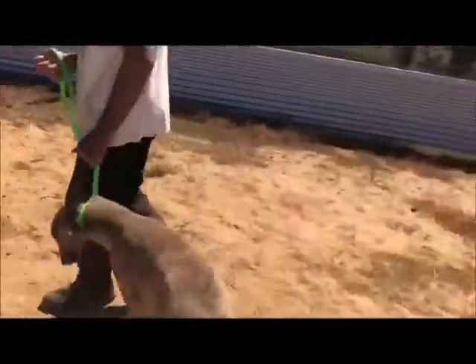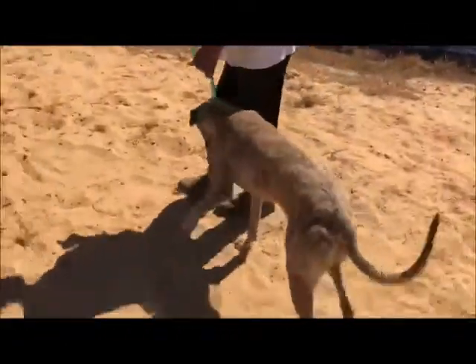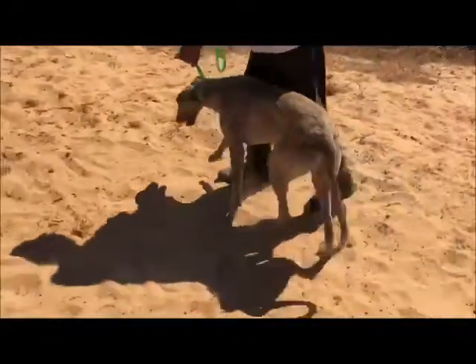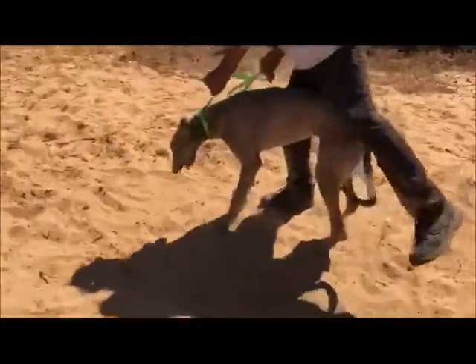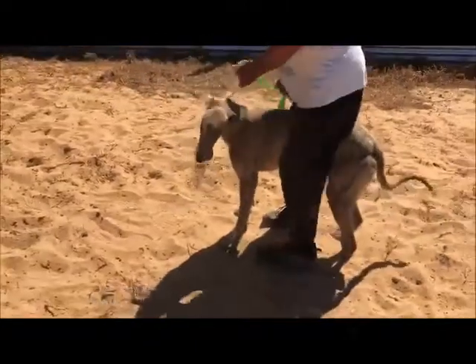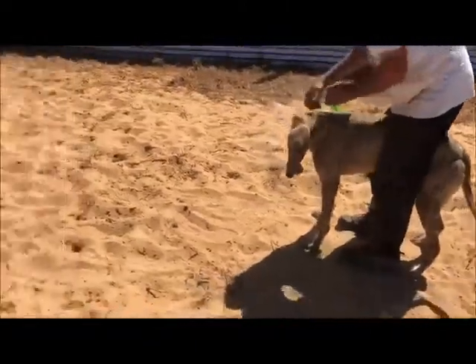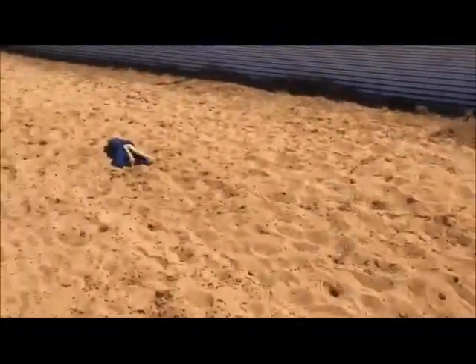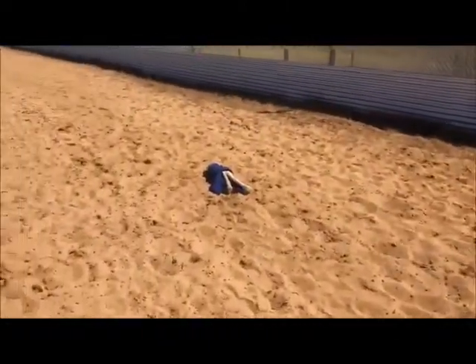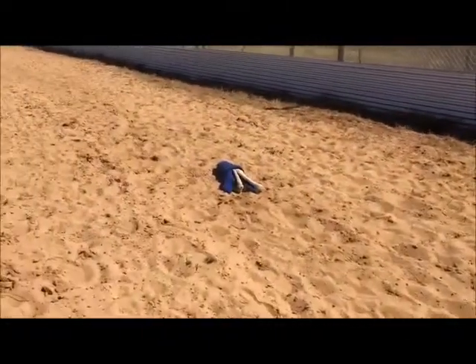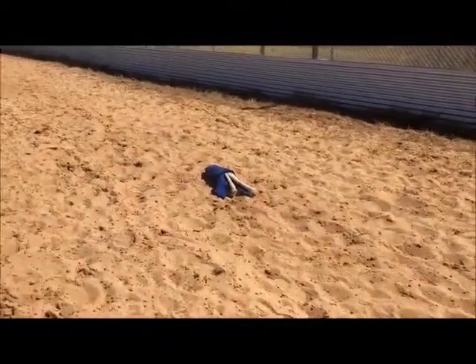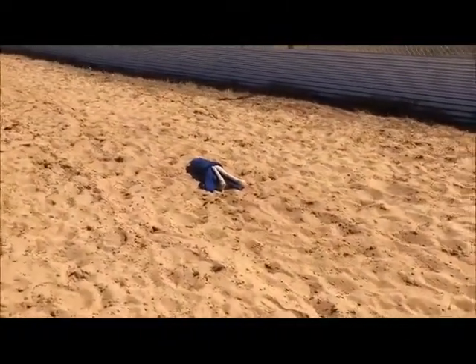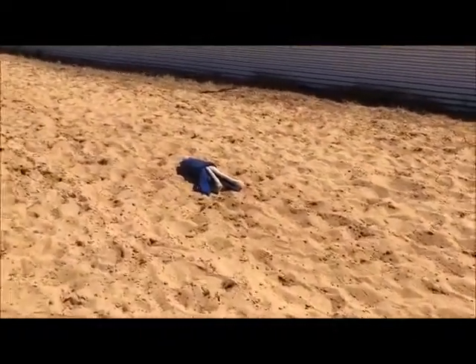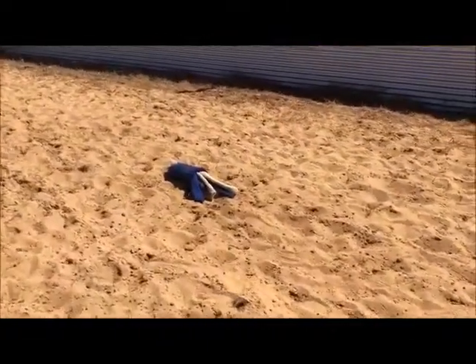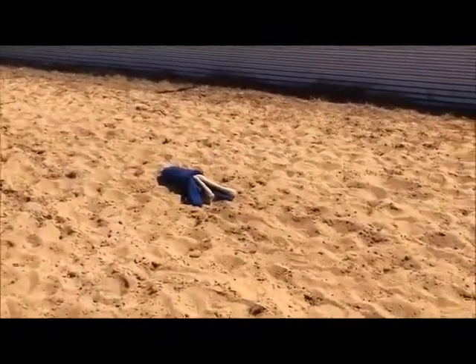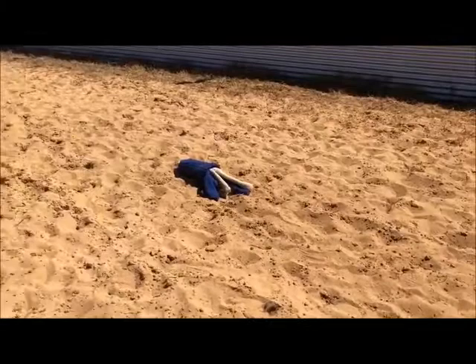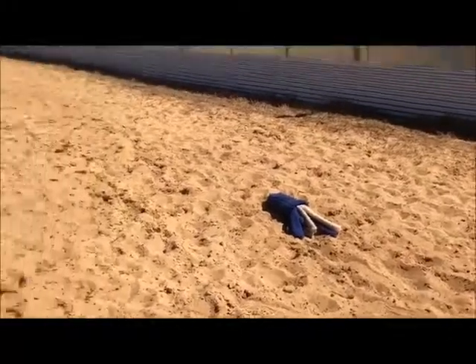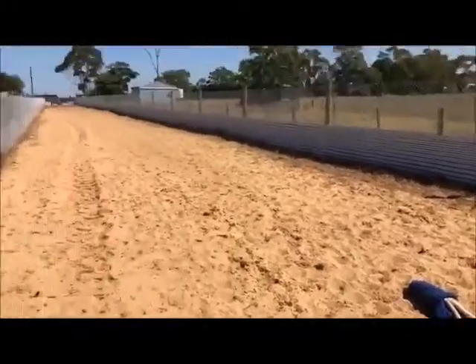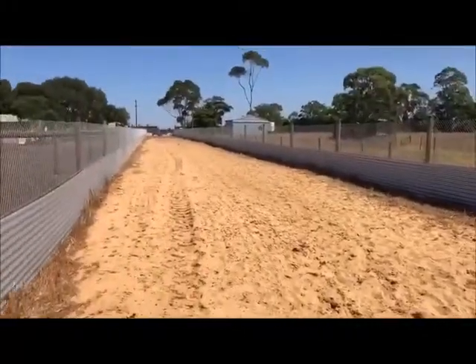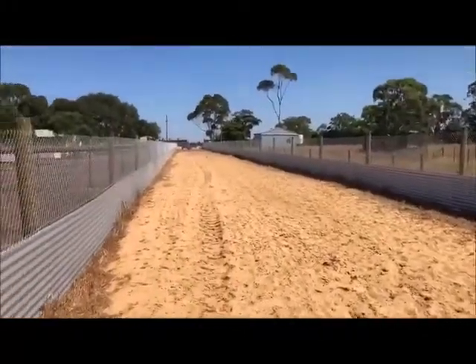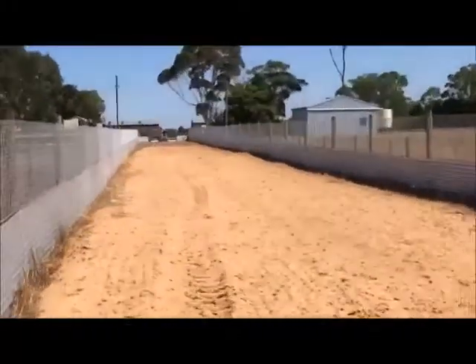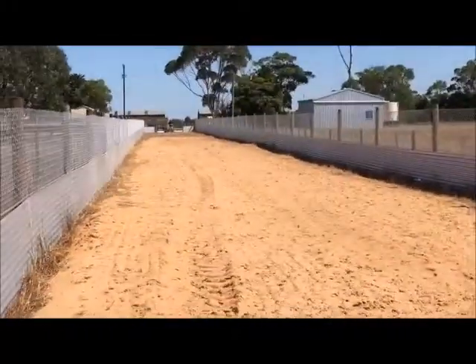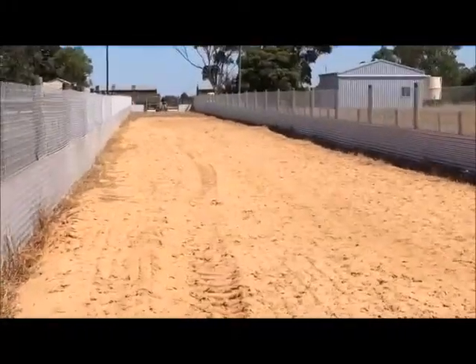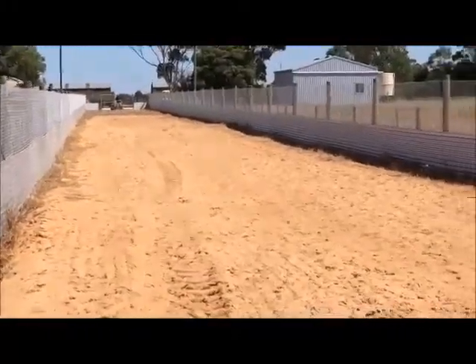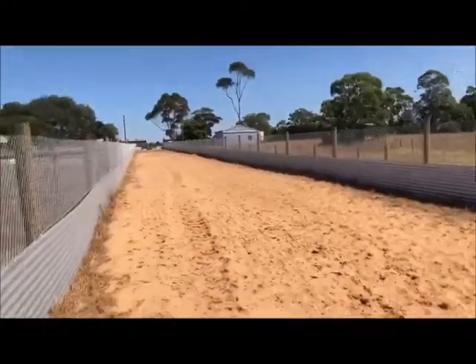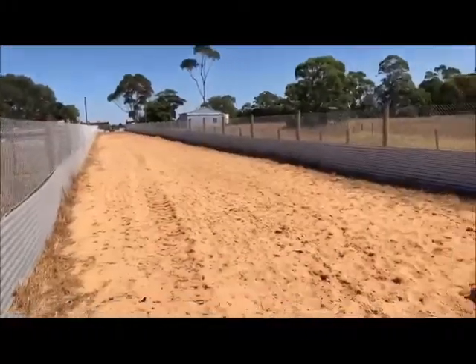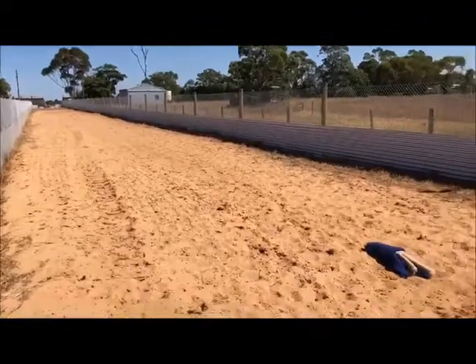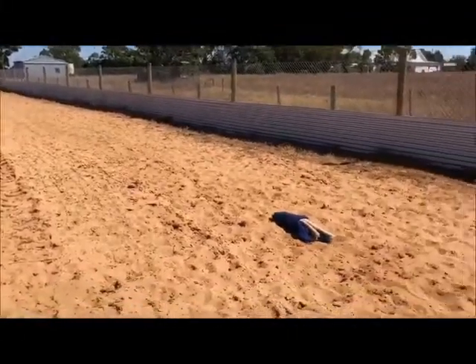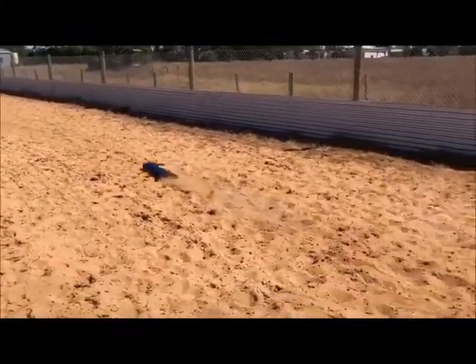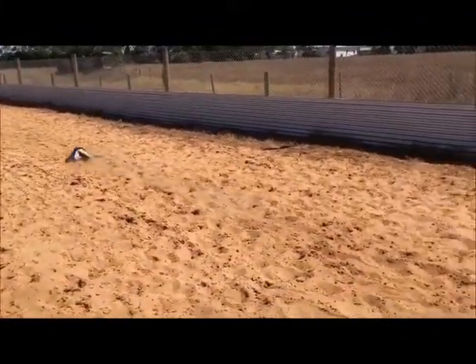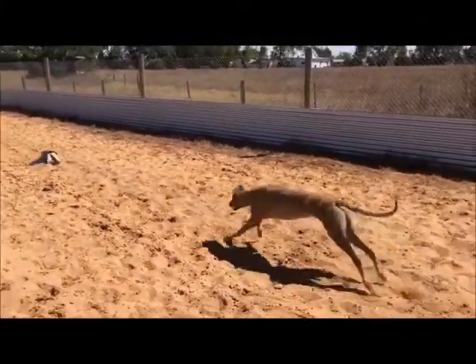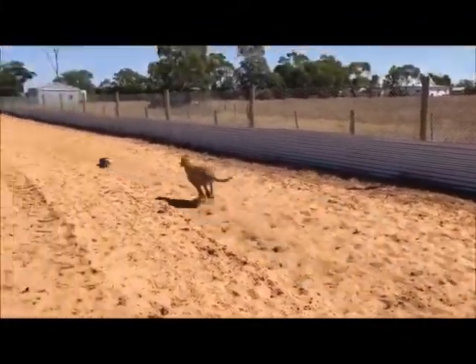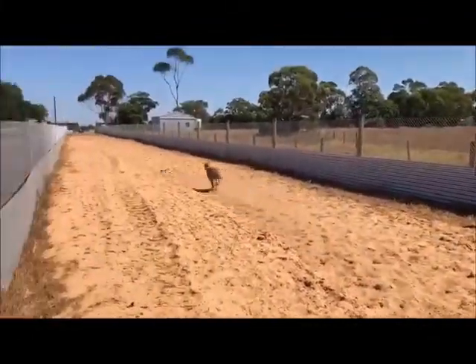Here we go. So you'll get him ready. We've got the octopus here, which is exactly what they chase at the track — keeps it consistent for them. And then we've got Stephen all the way down the end. So Stephen will give the all clear, a little bit of a tease and away we go and chase.